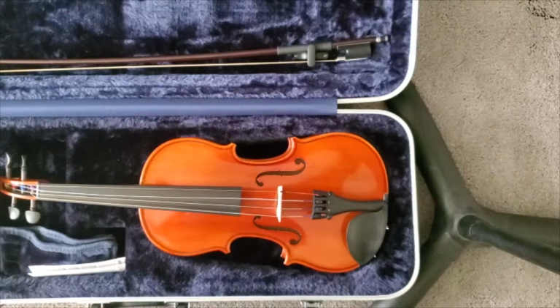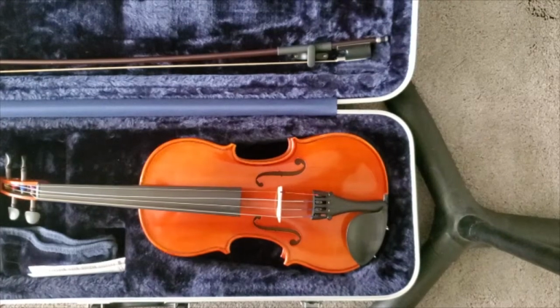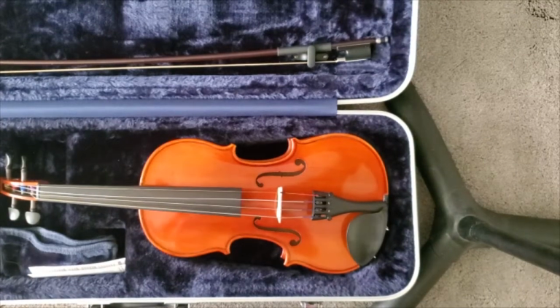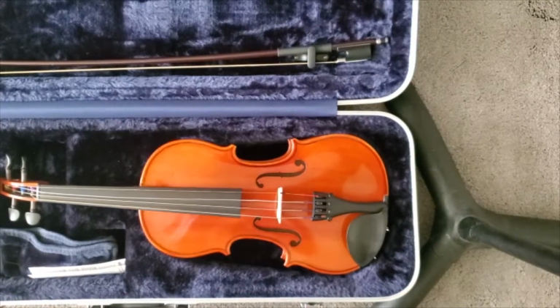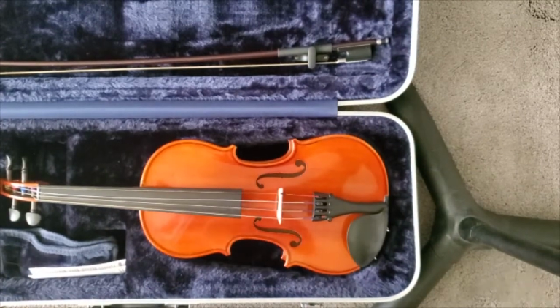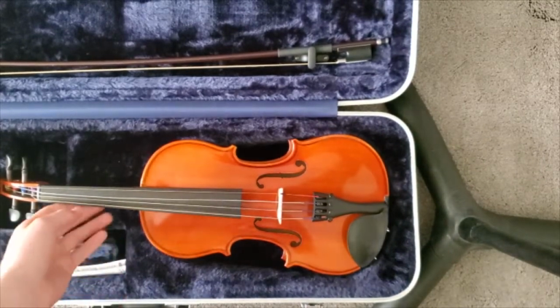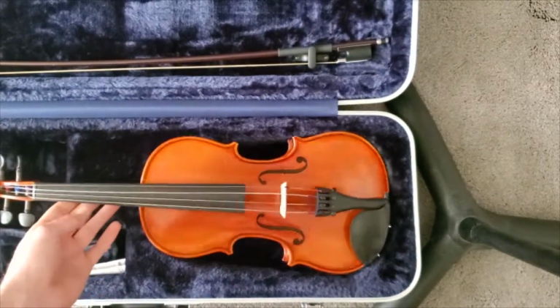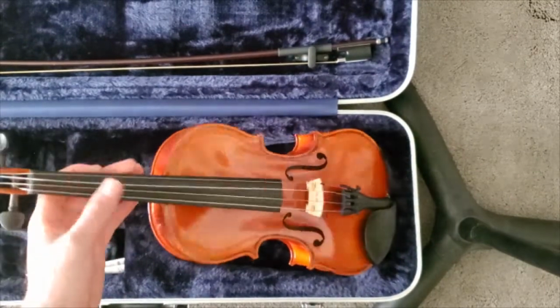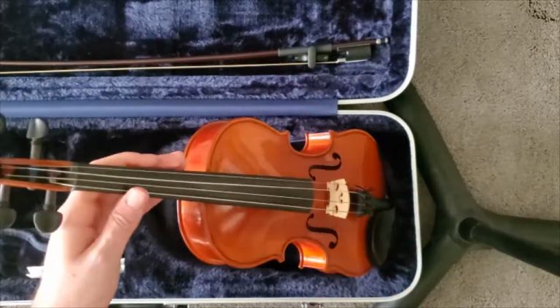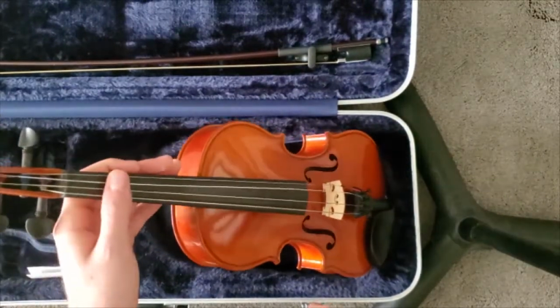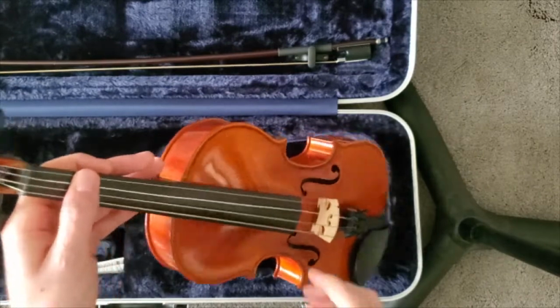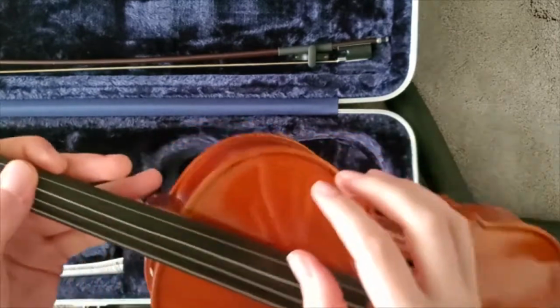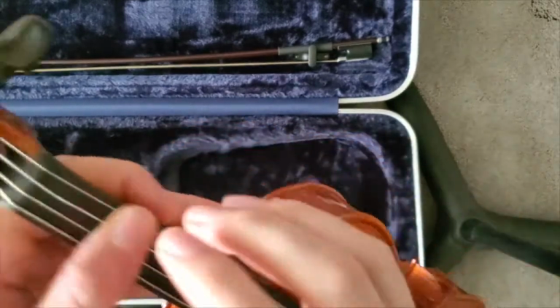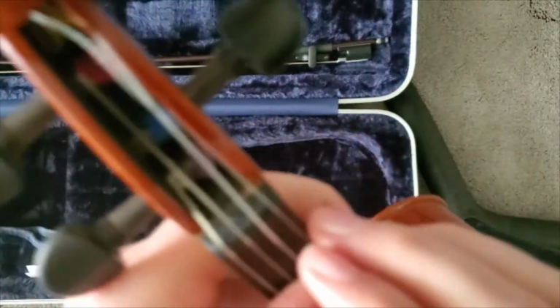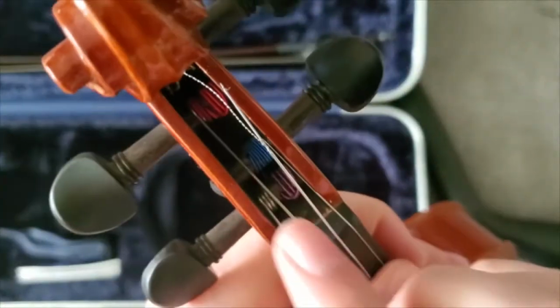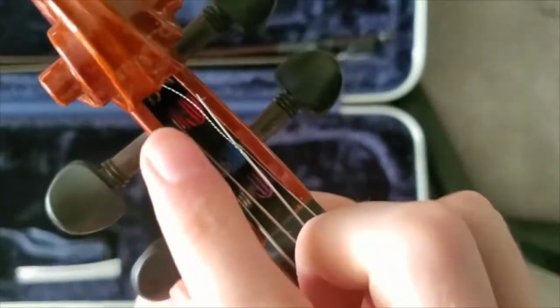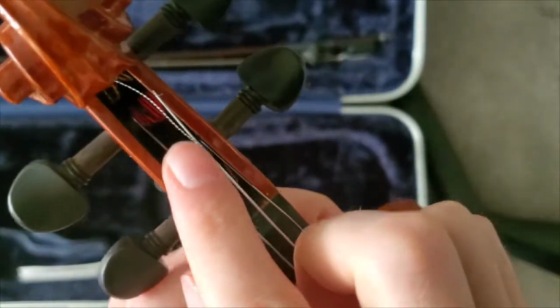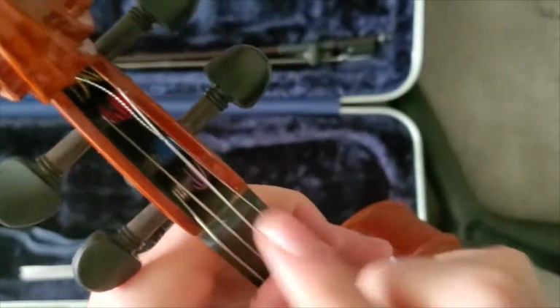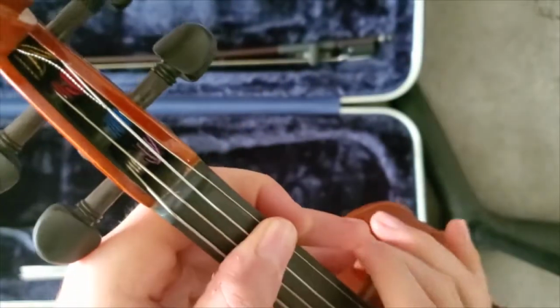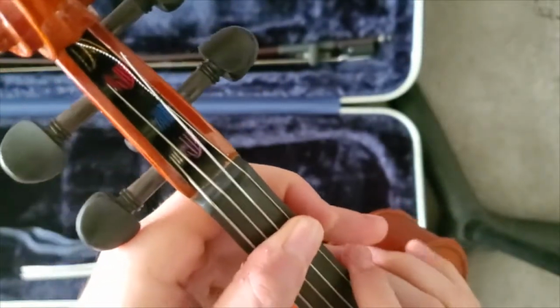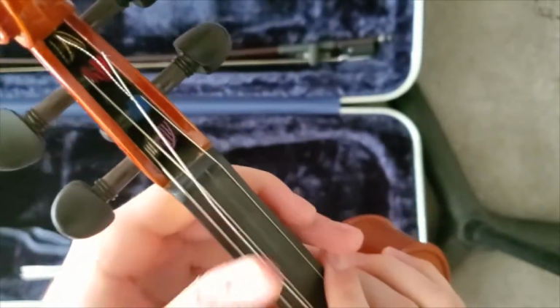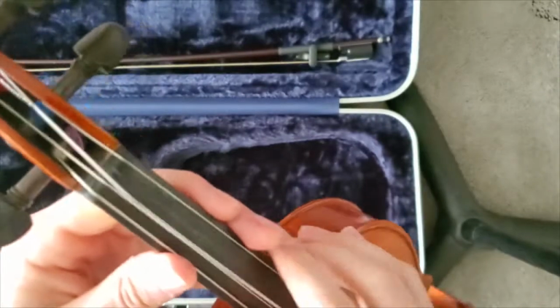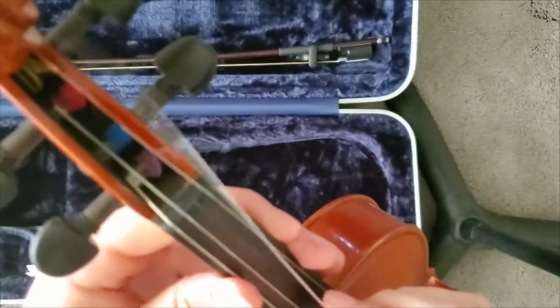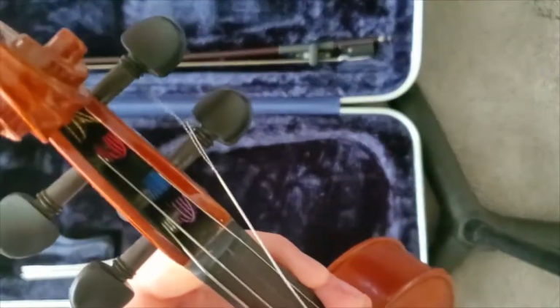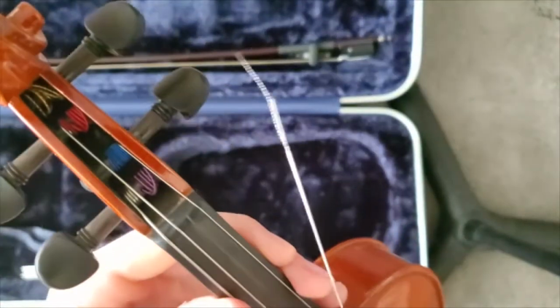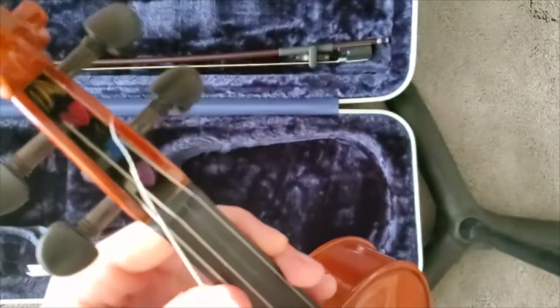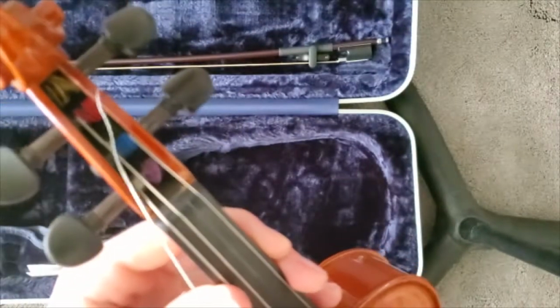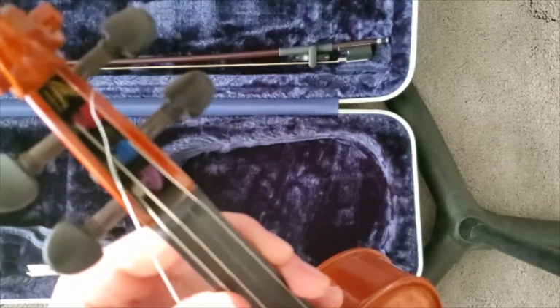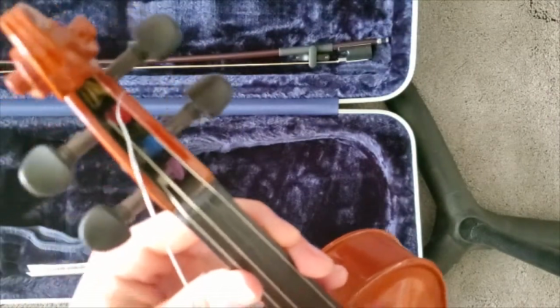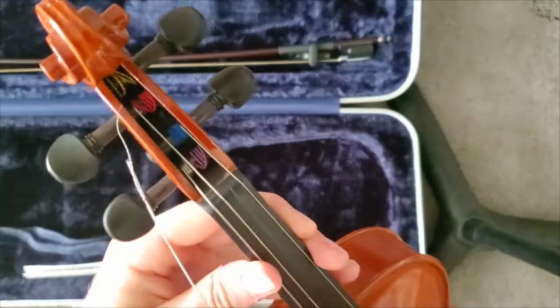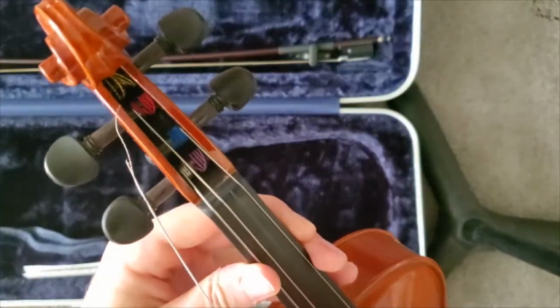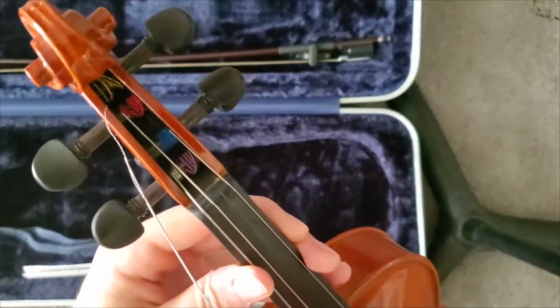Hello class, today we're going to be working on changing a broken string. You can see that this viola's D string has come unwound here — it loosened up and it snapped, and it's actually detached from the rest of the string wrapped up in there, so I'll show you how we can get that off.